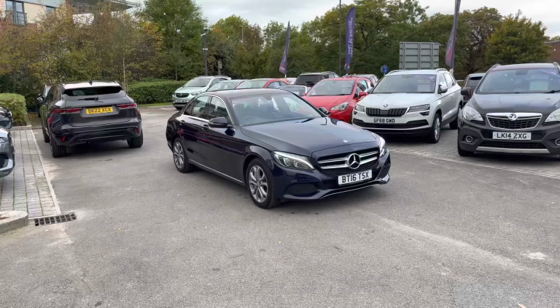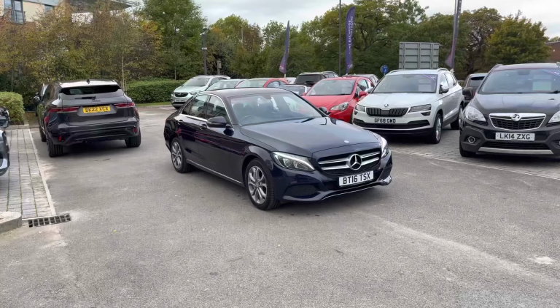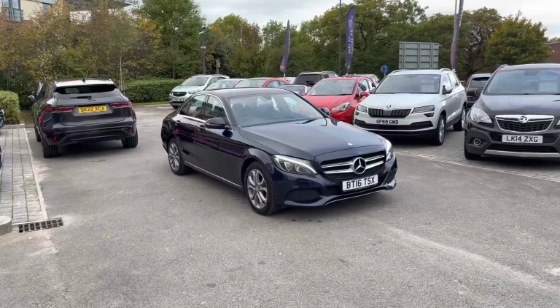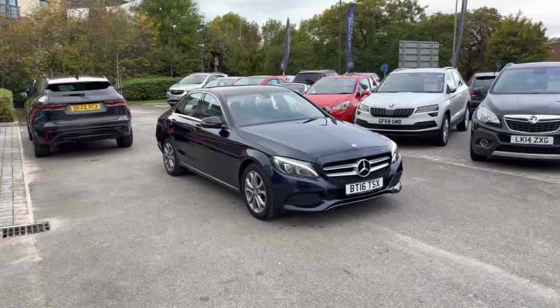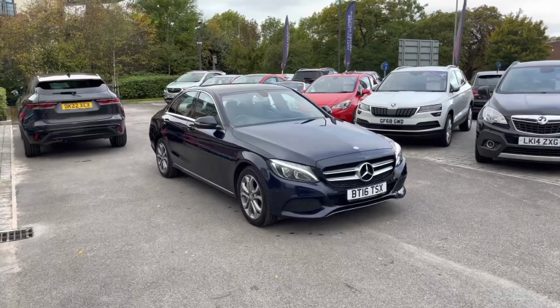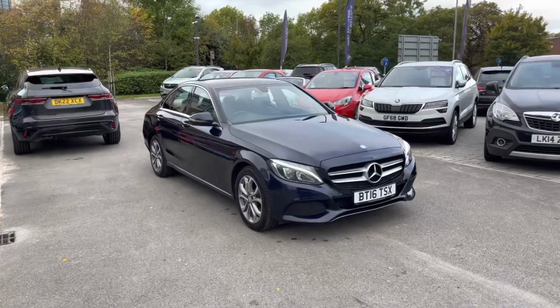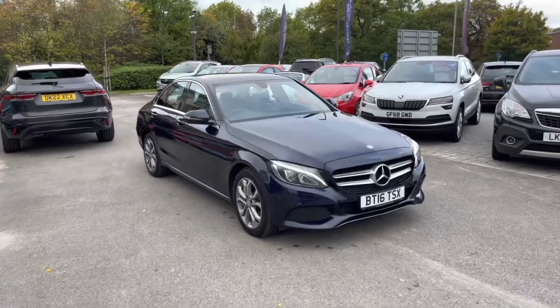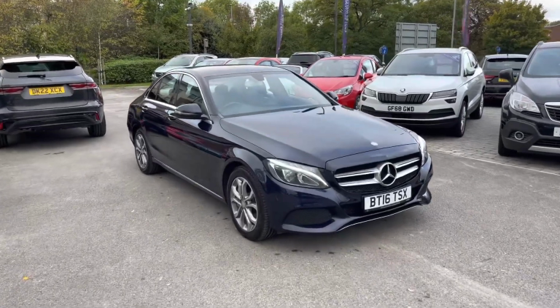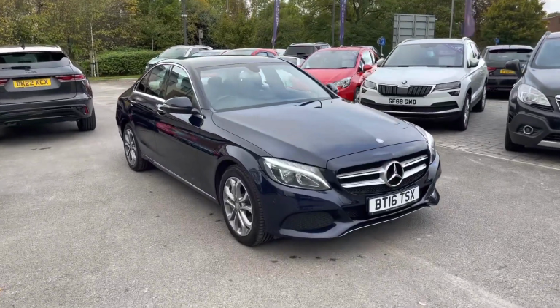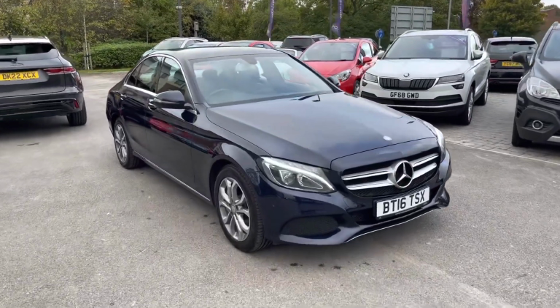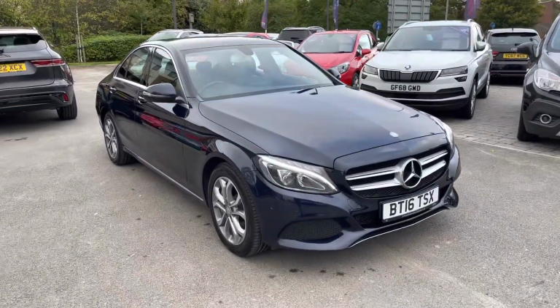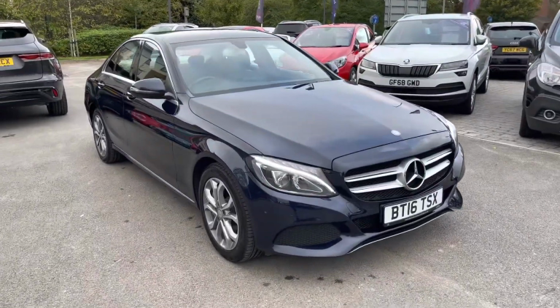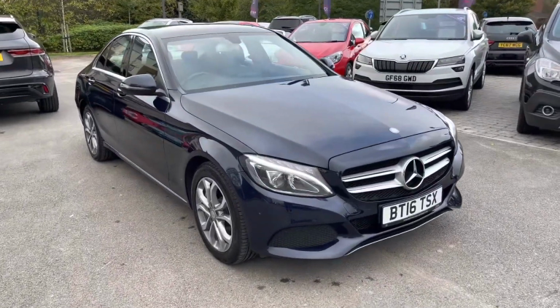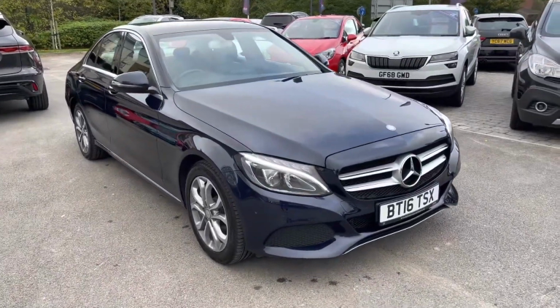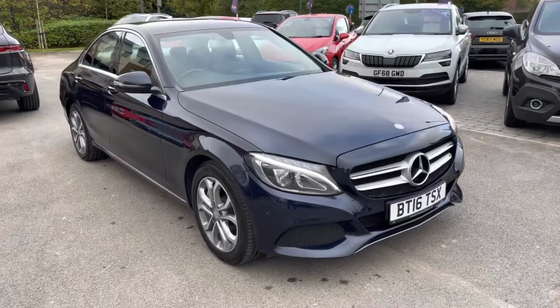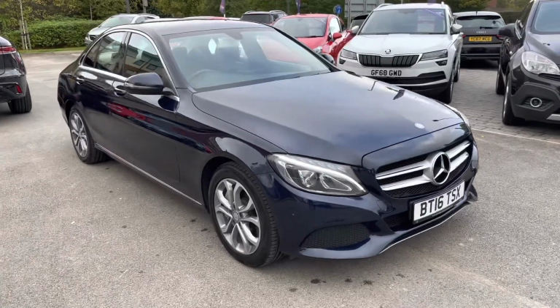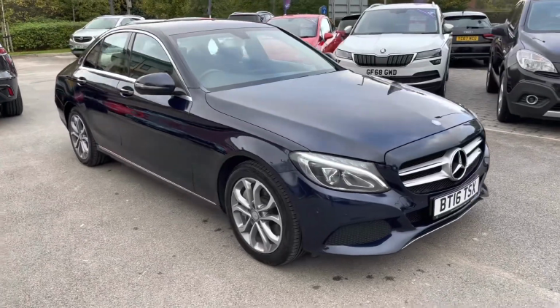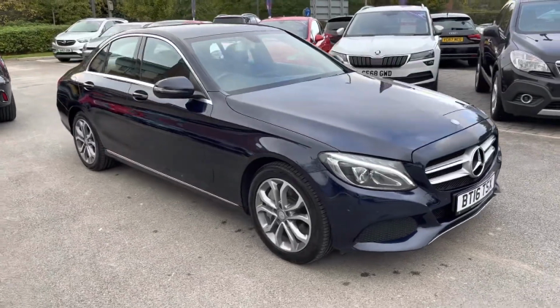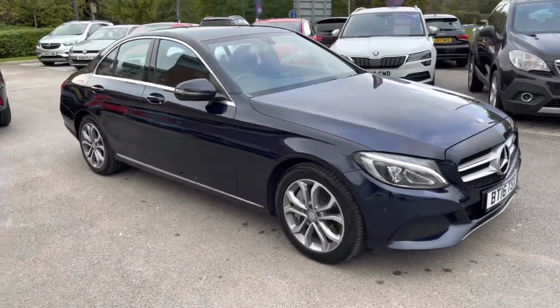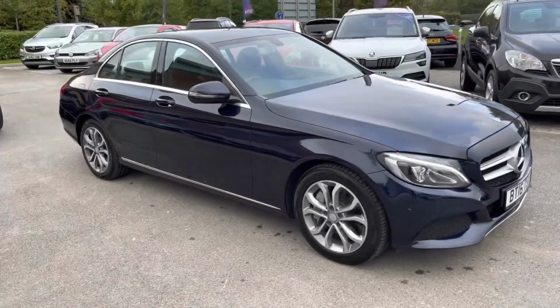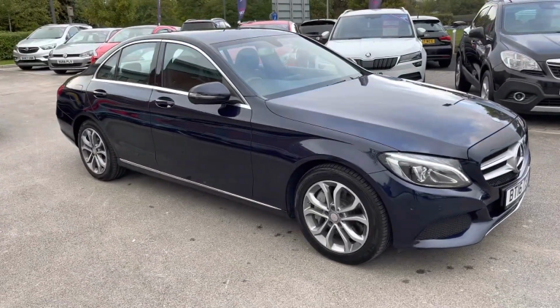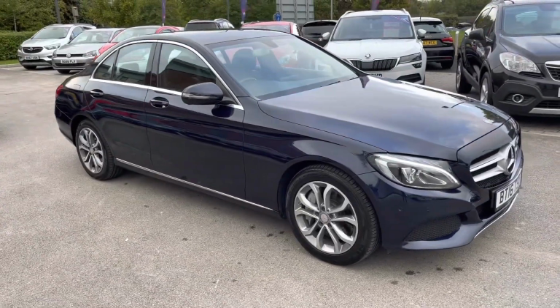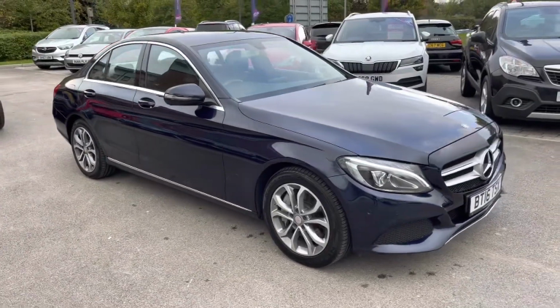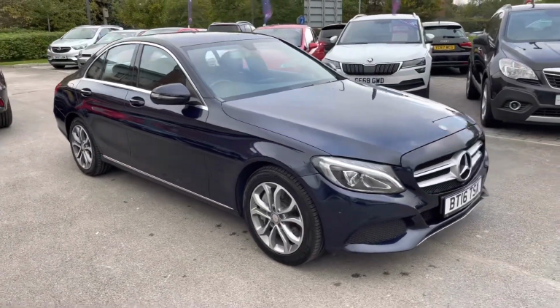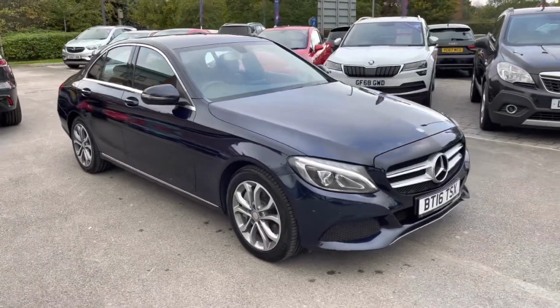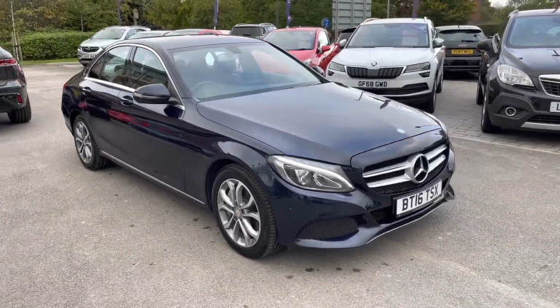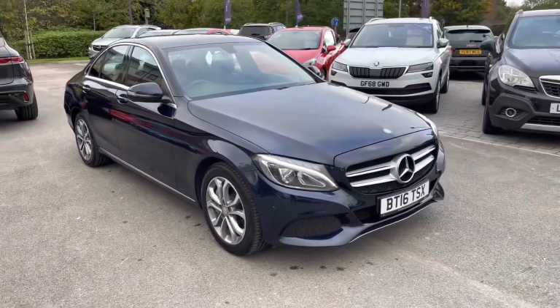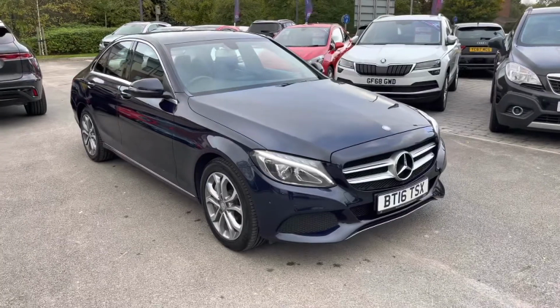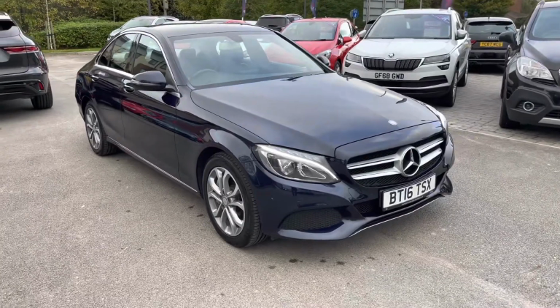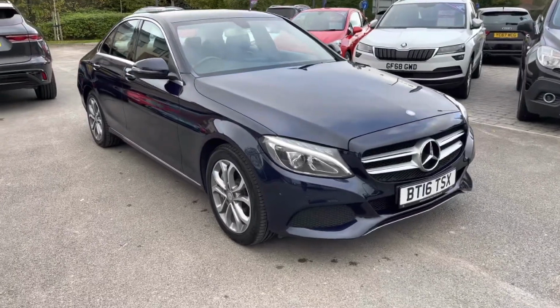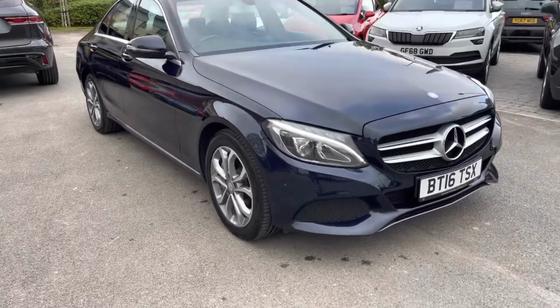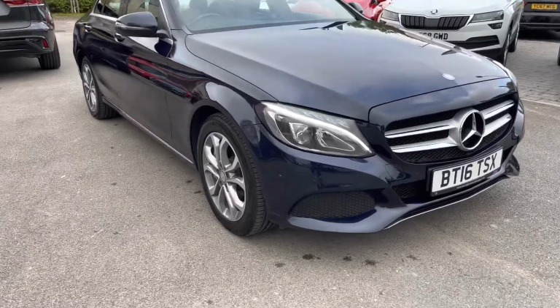Hello and welcome. Greg here from MotorMatch Crew, bringing you this amazing looking Mercedes-Benz C-Class saloon. This particular example is in fact the C350E plug-in hybrid, finished here in the Sport G-Tronic Edition.